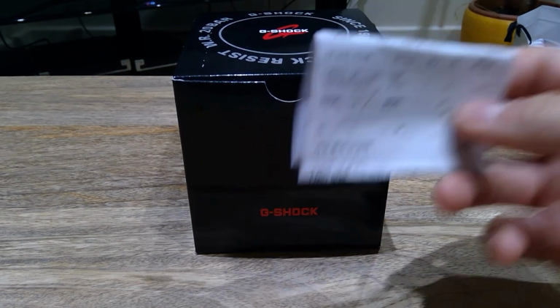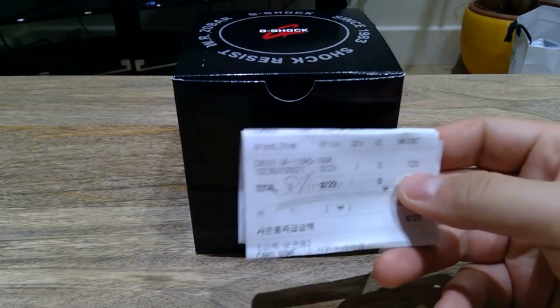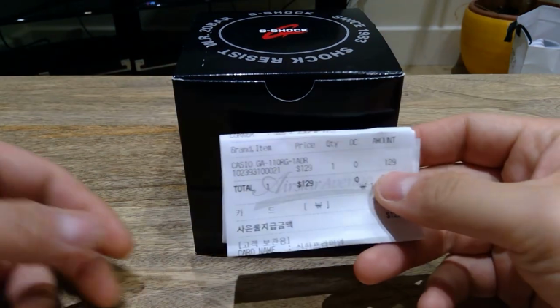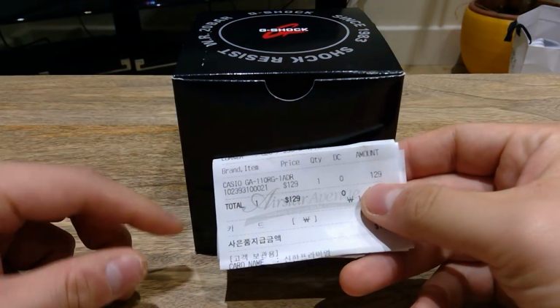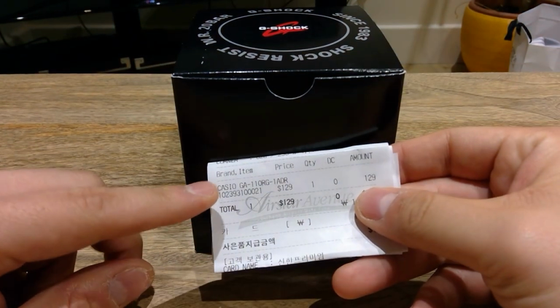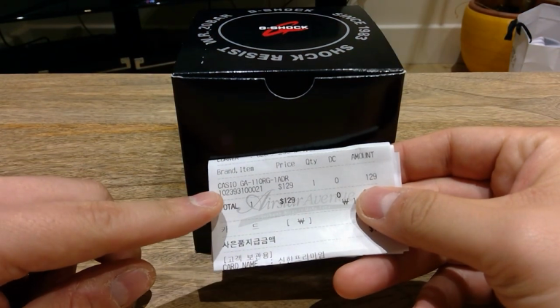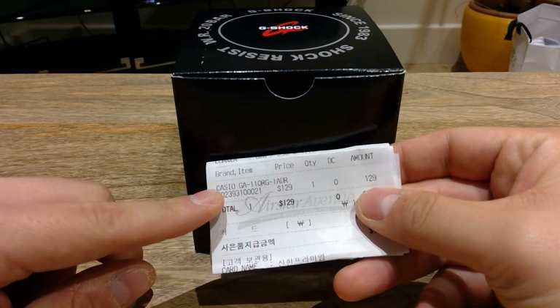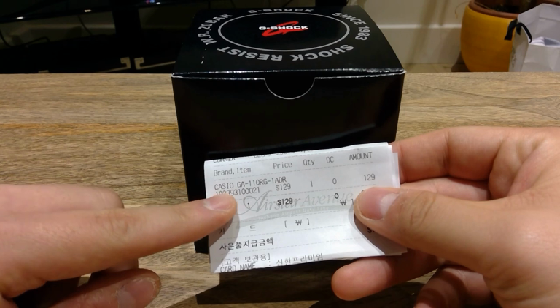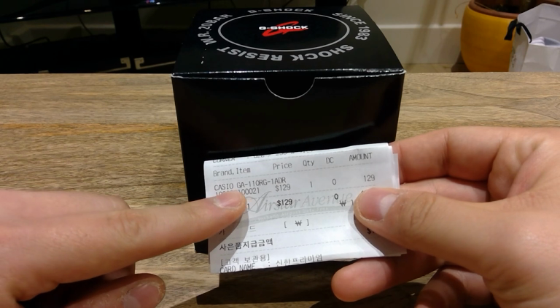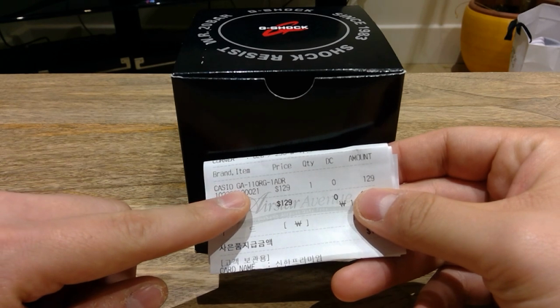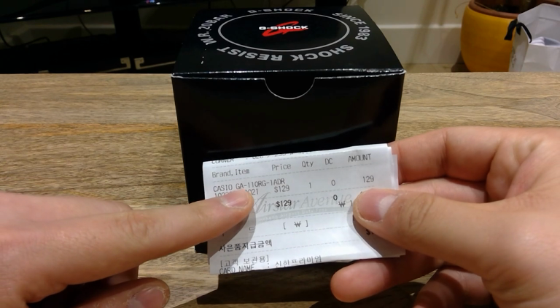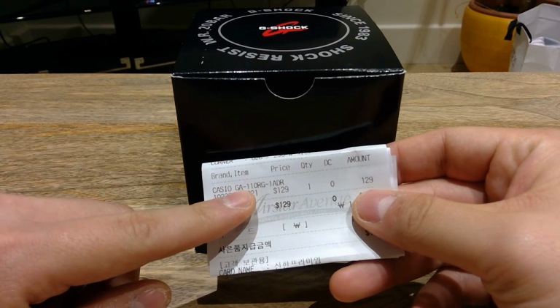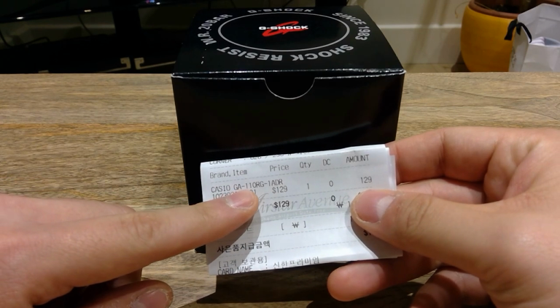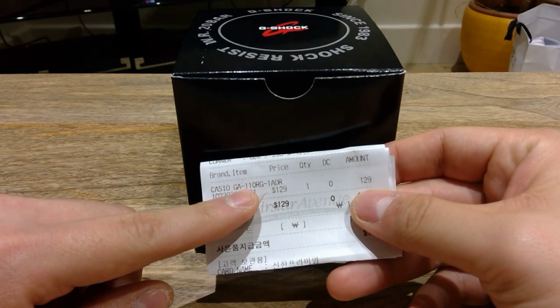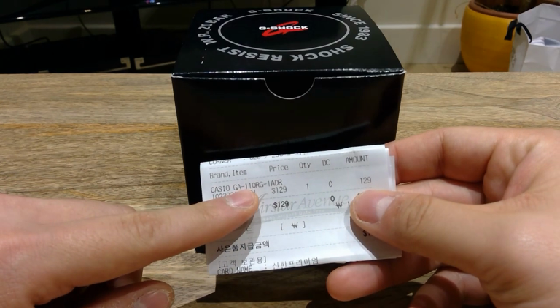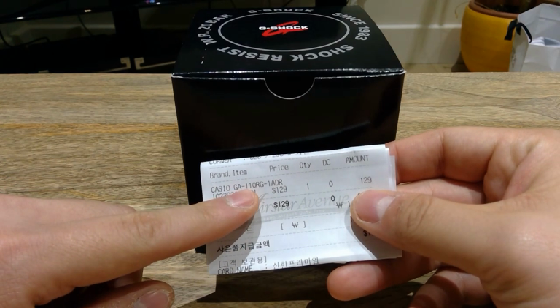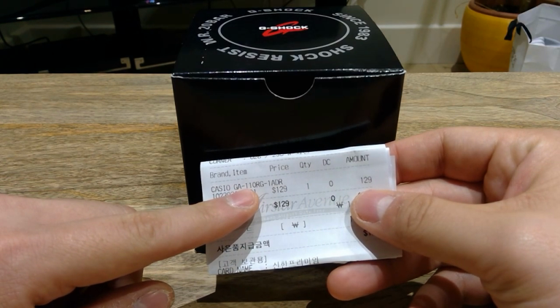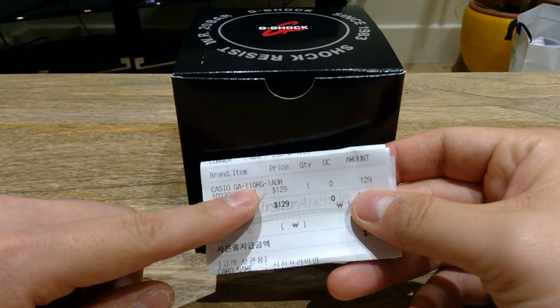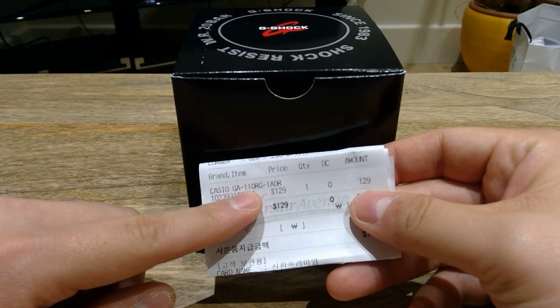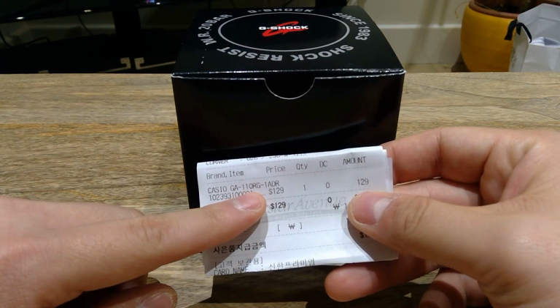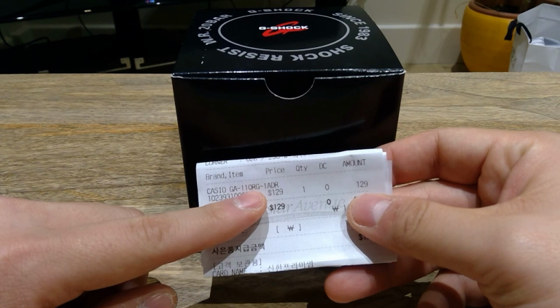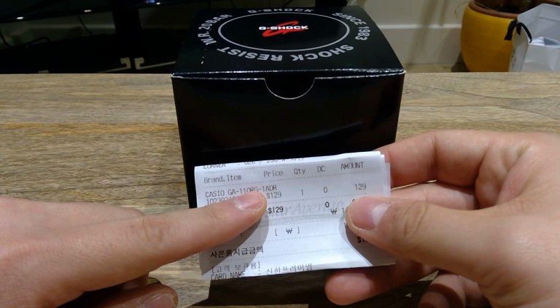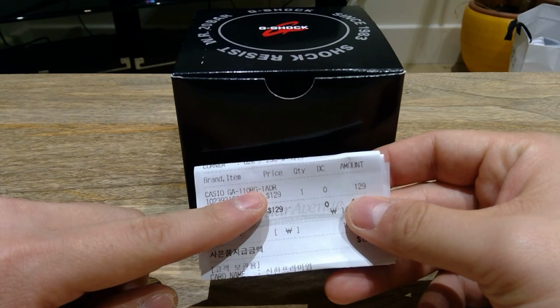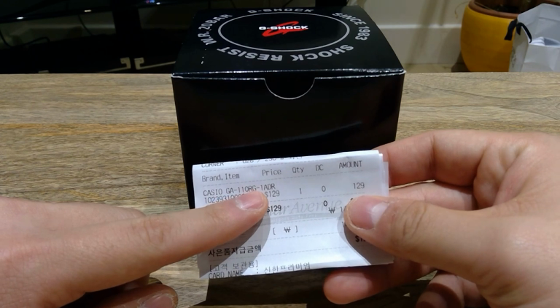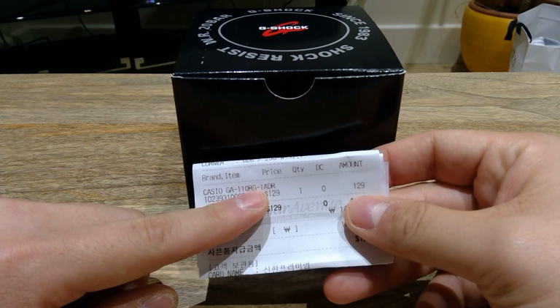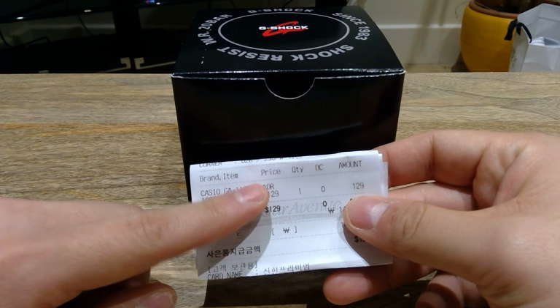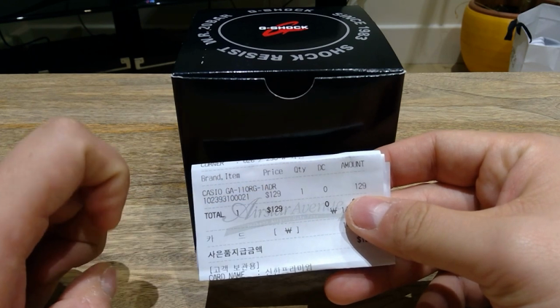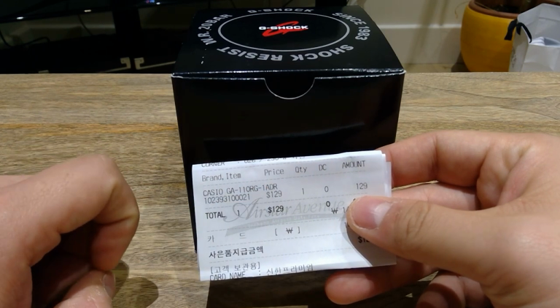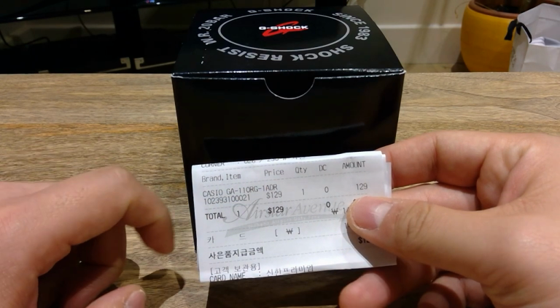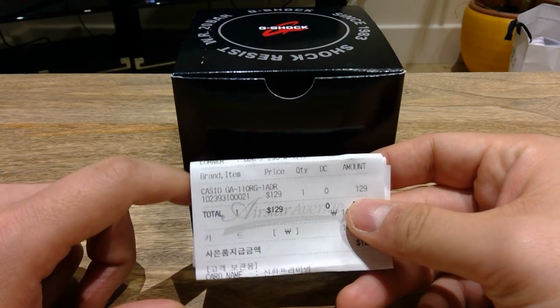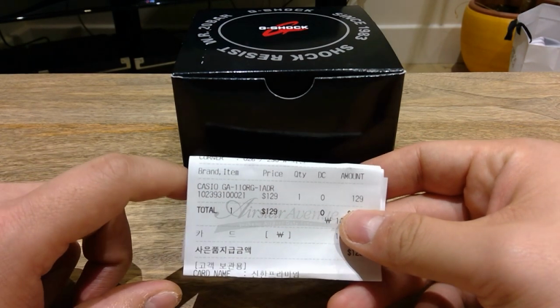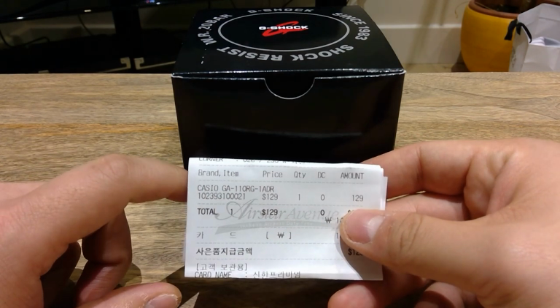So I'm going to read out the model name, which is Casio GA-110, or is it GA-110RG-1ADR. So I'm going to do the unboxing. Here it goes.